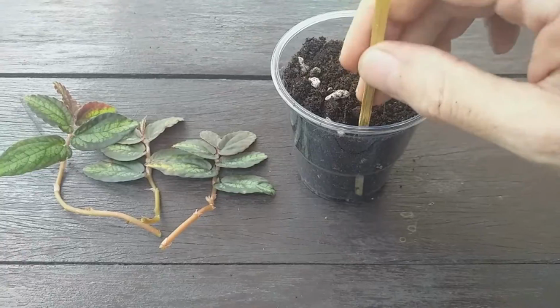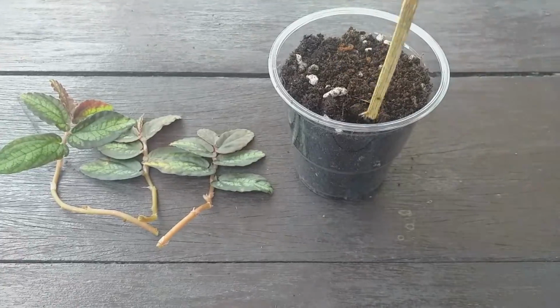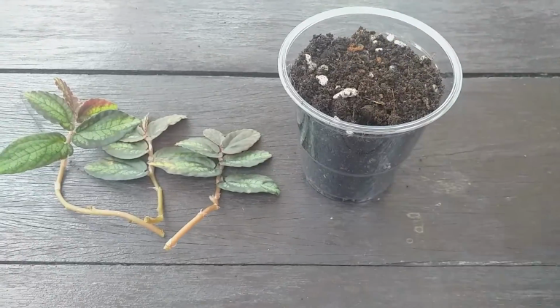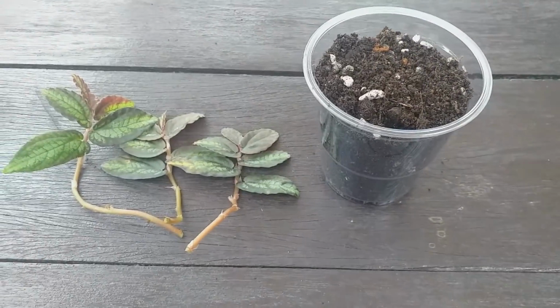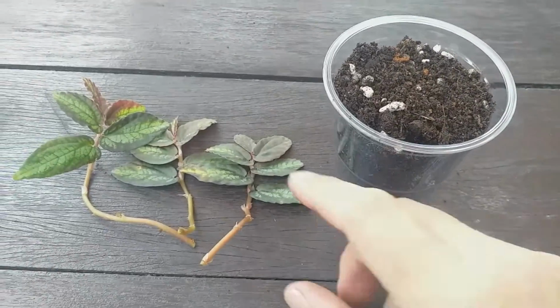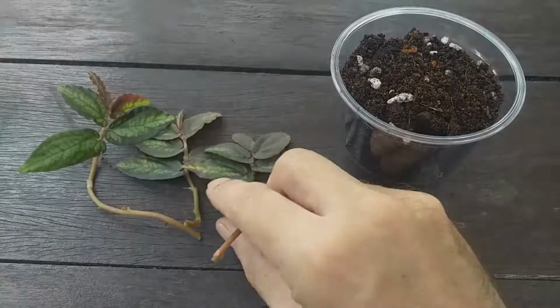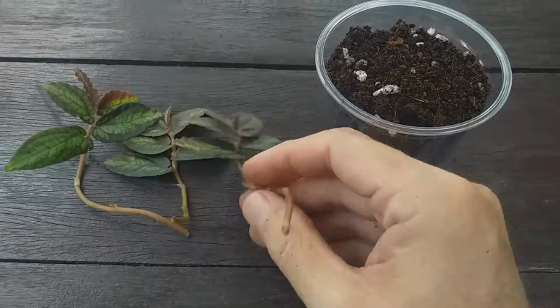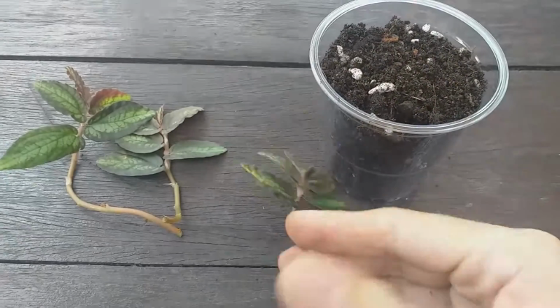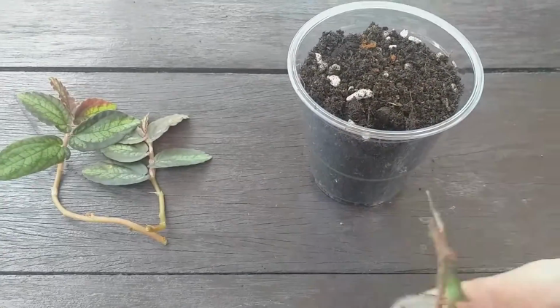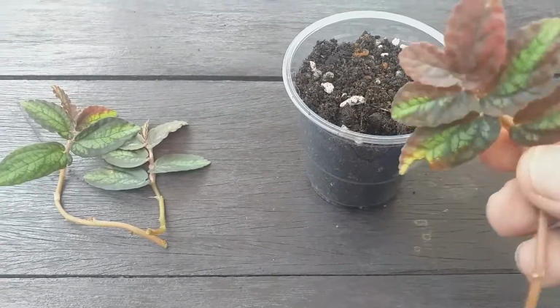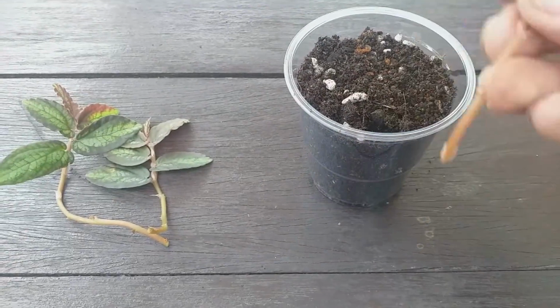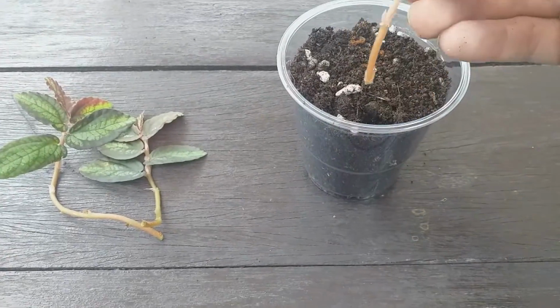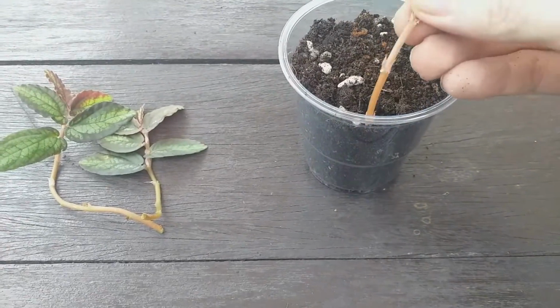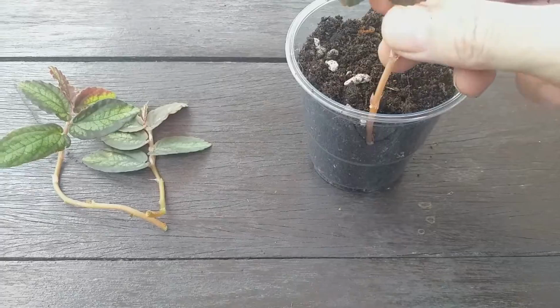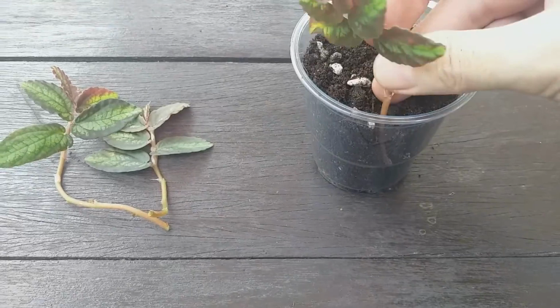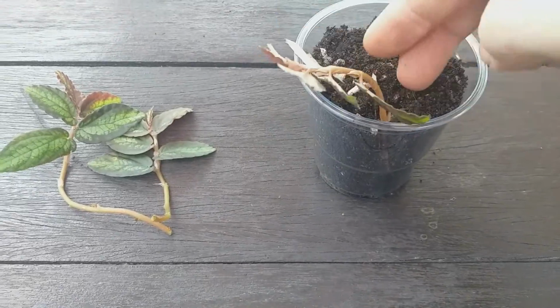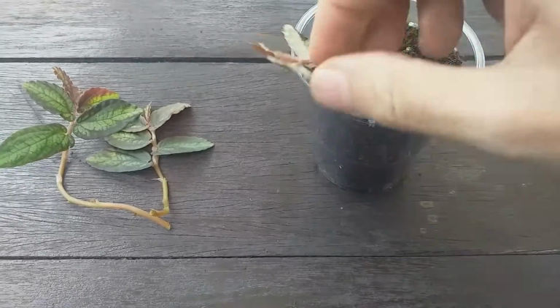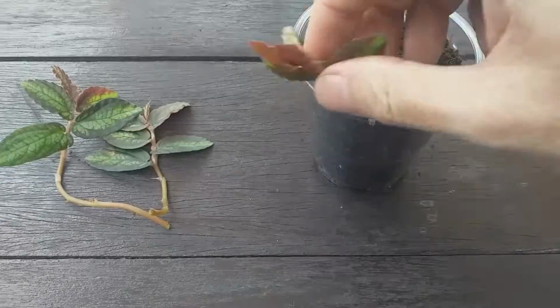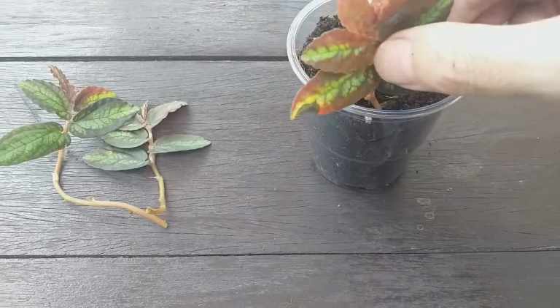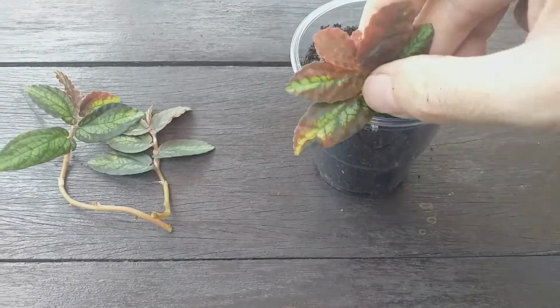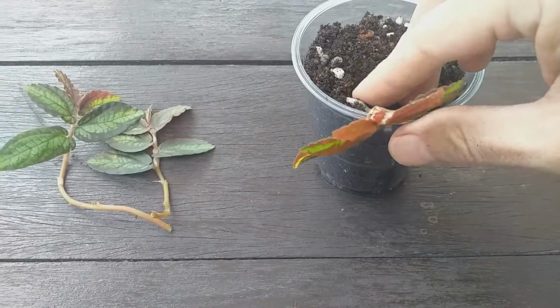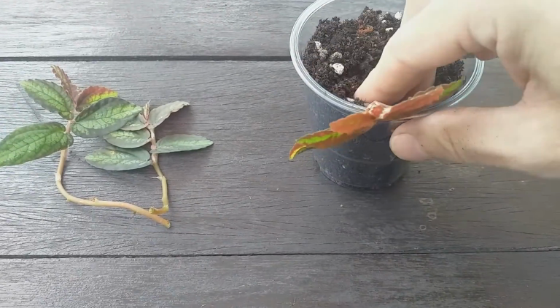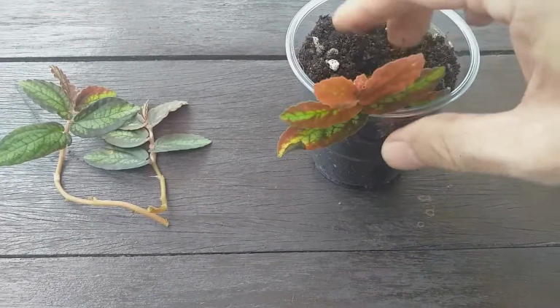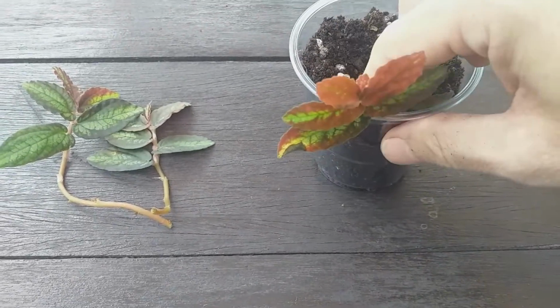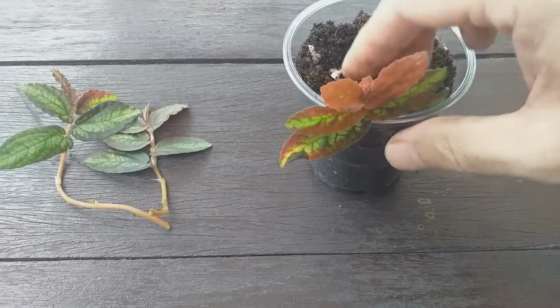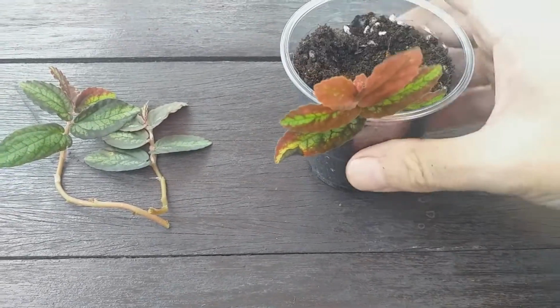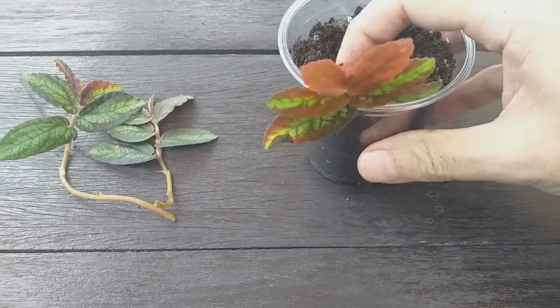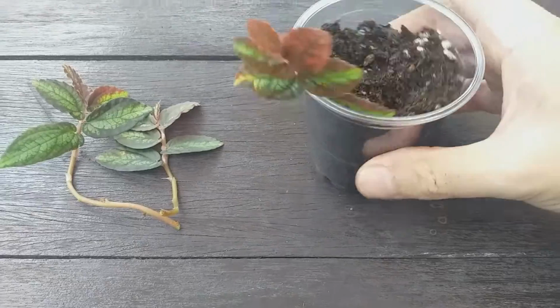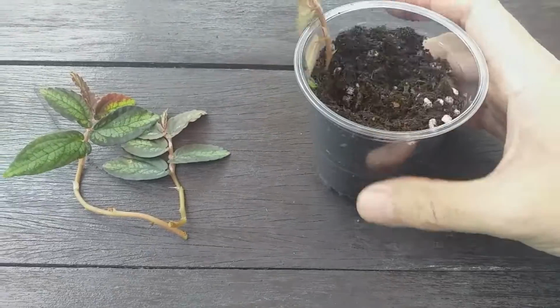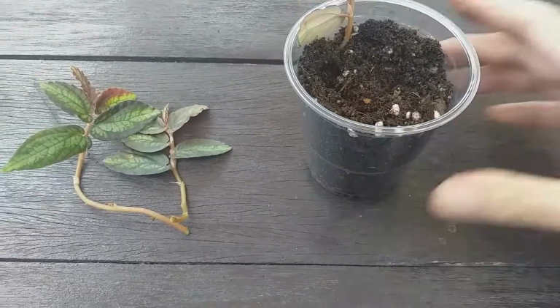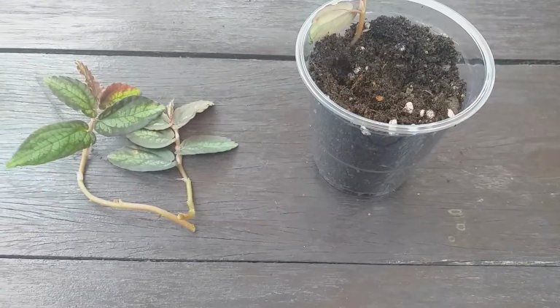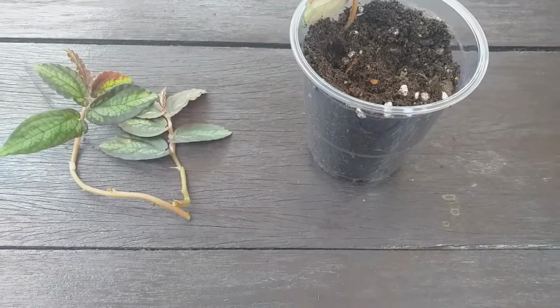Place one cutting in each hole, firm the compost around the cutting, and water them well. Keep moist and place in a spot with medium light for rooting to take place.